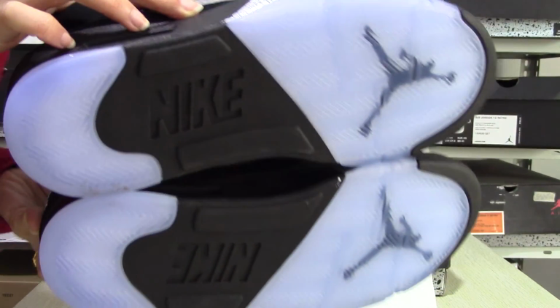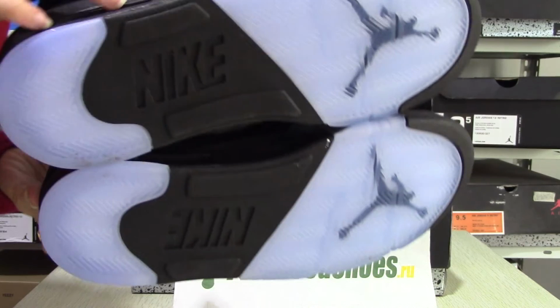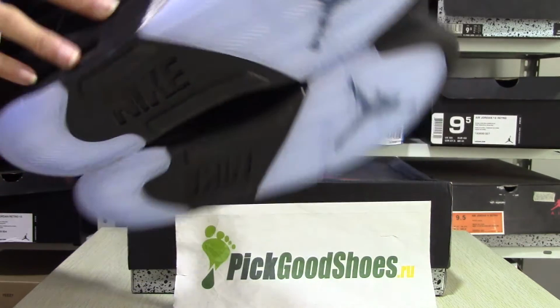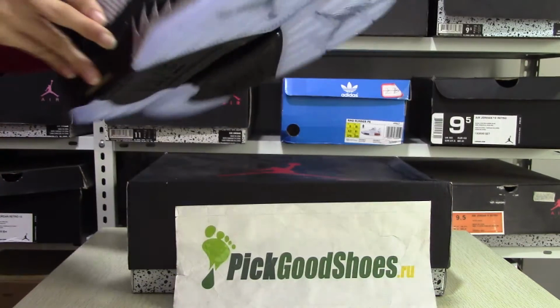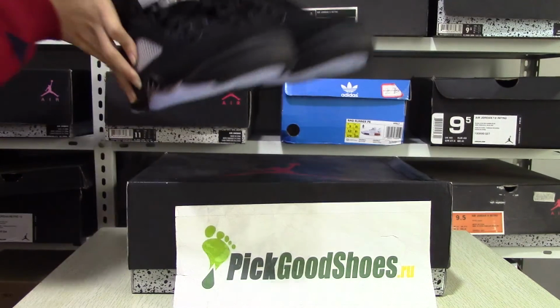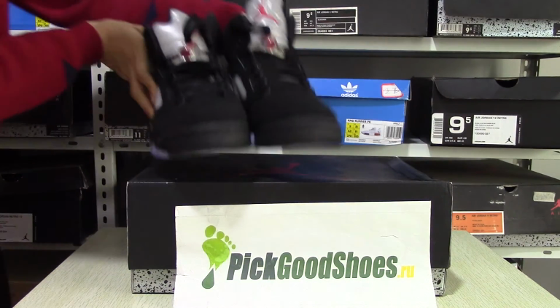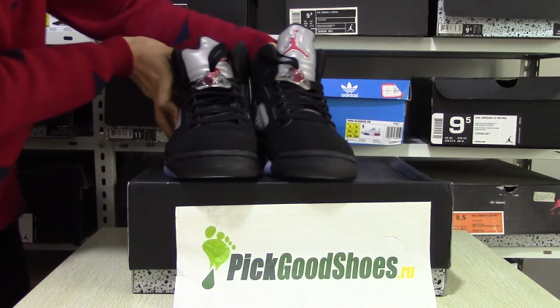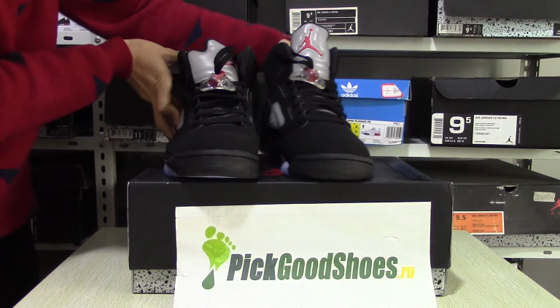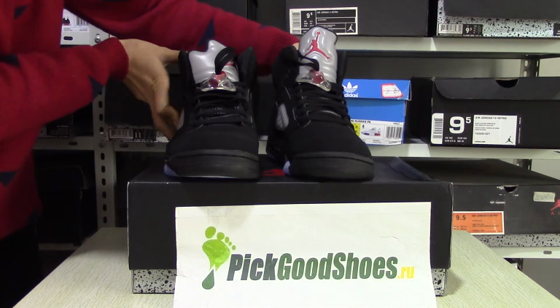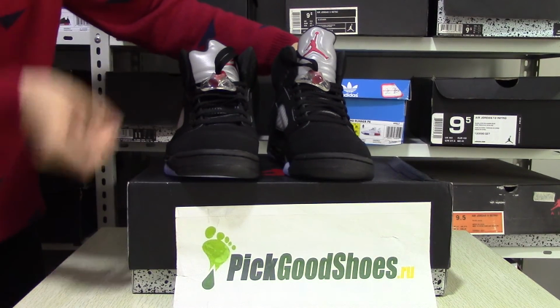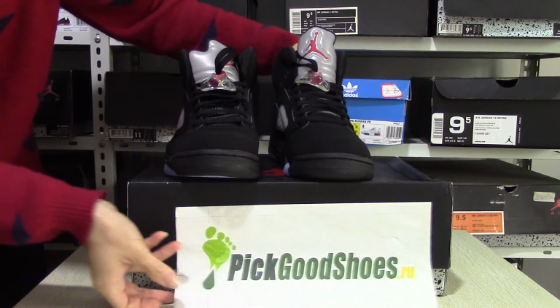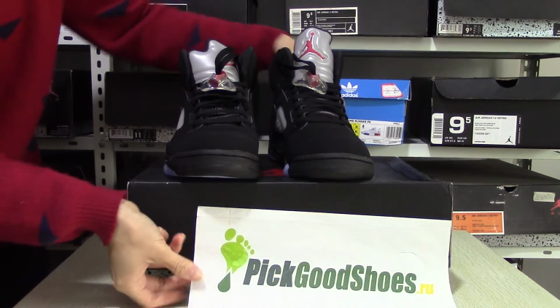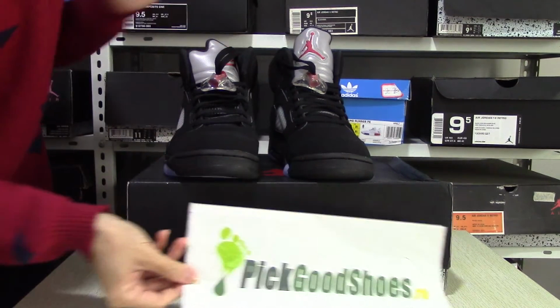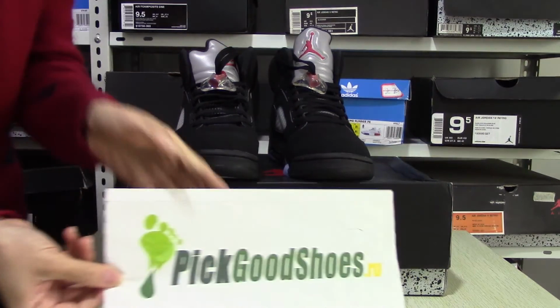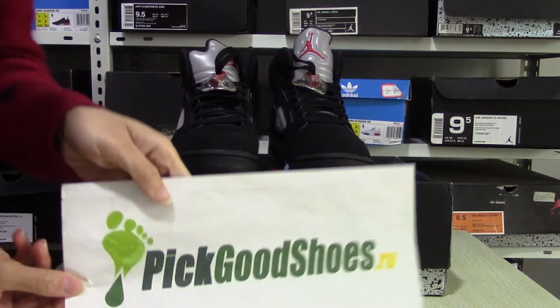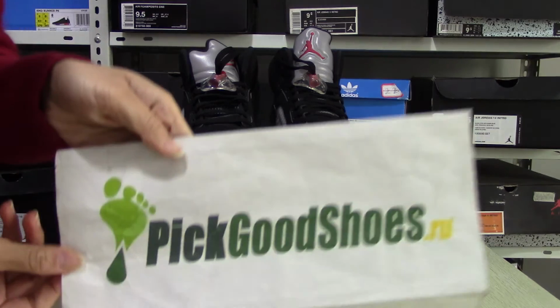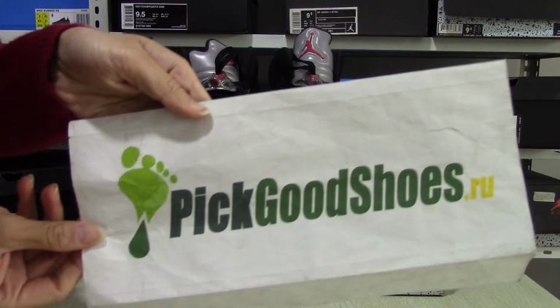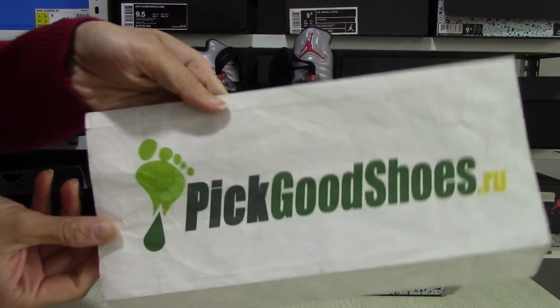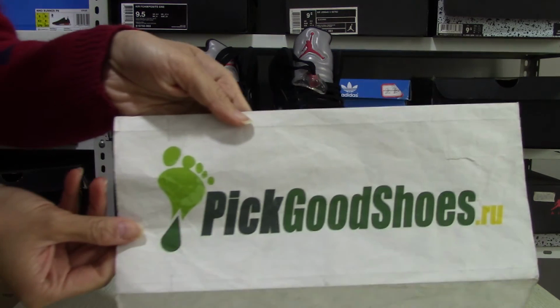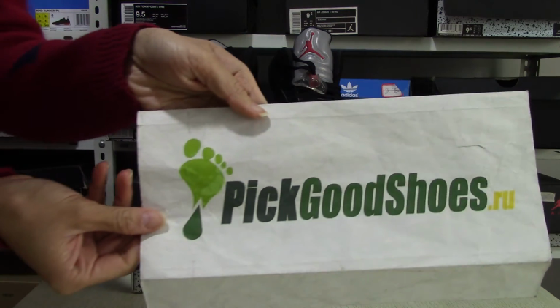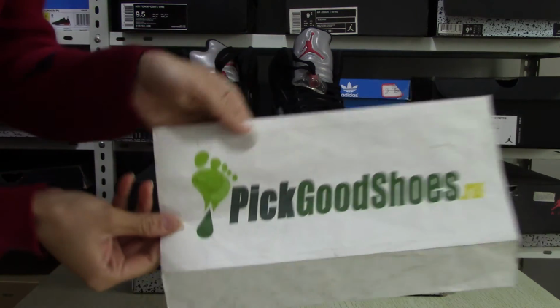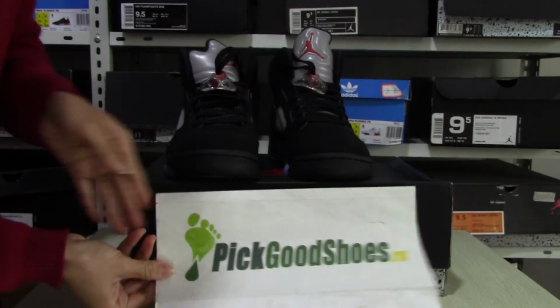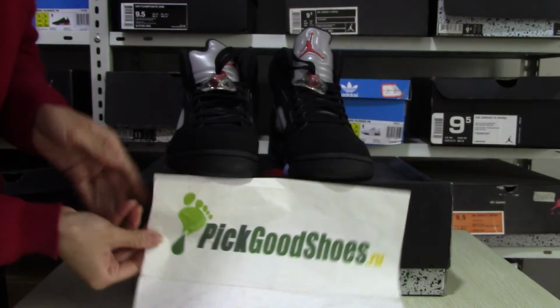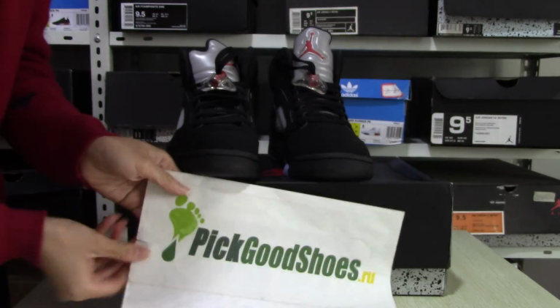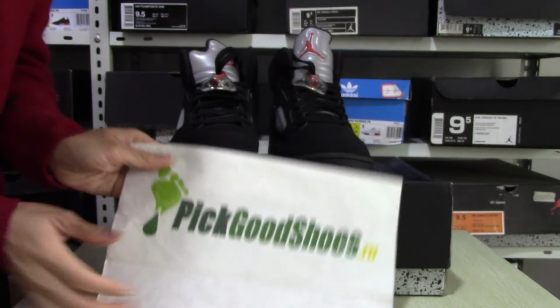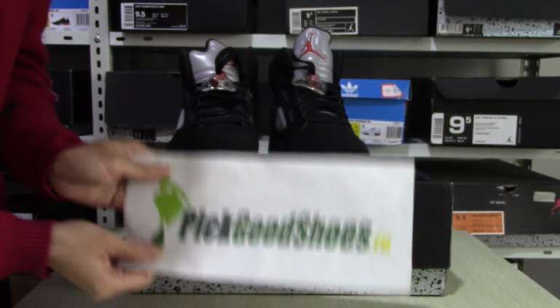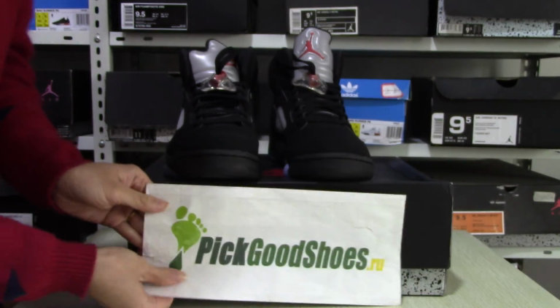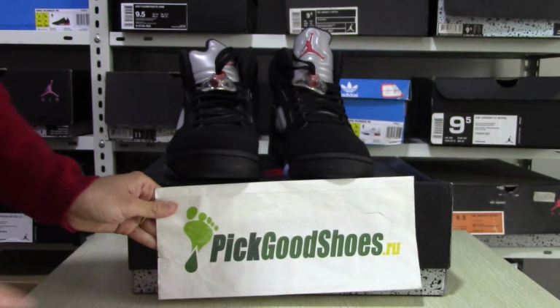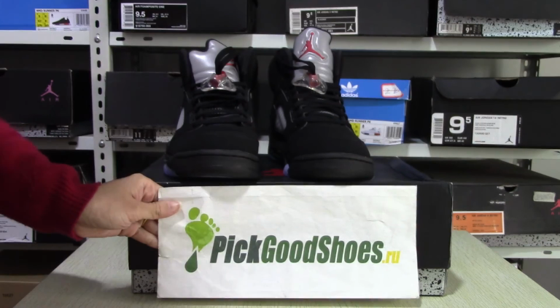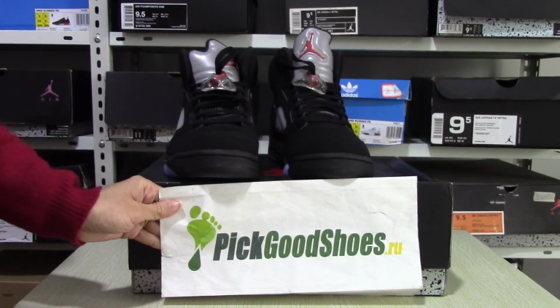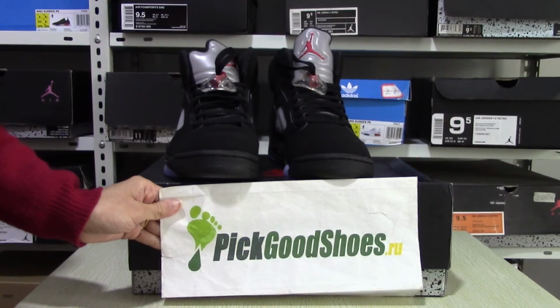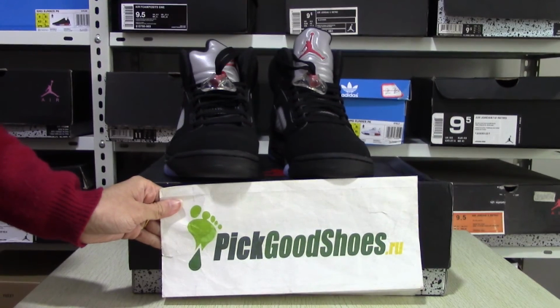If you are interested in this item, please note in Picchu's Style. Thank you for your time. See you next video. Goodbye.